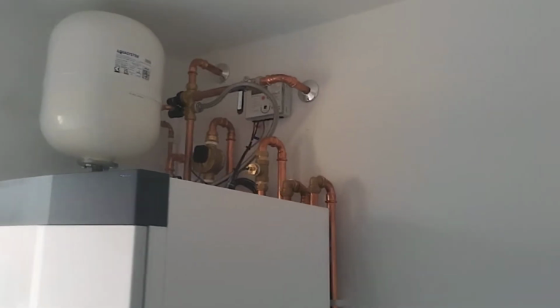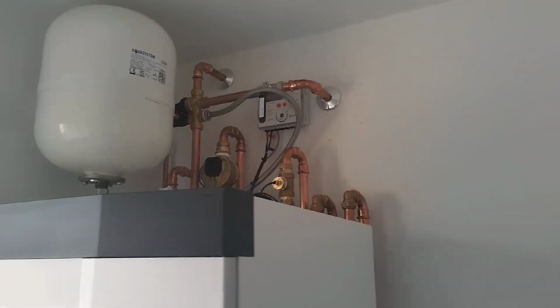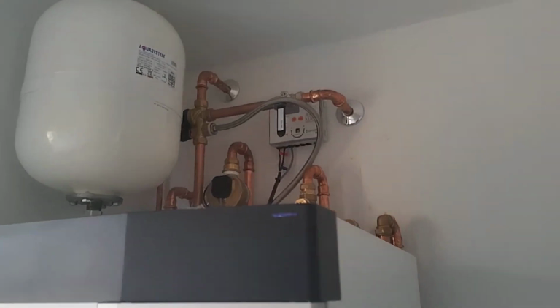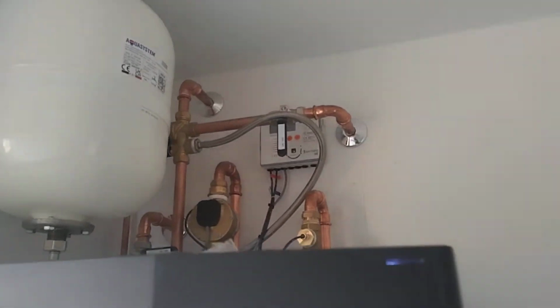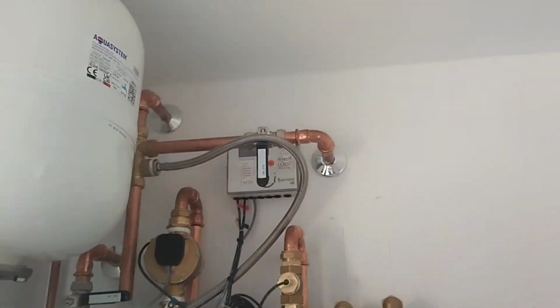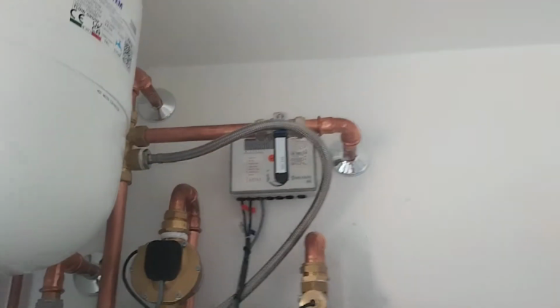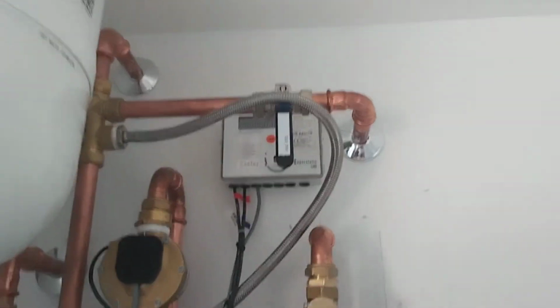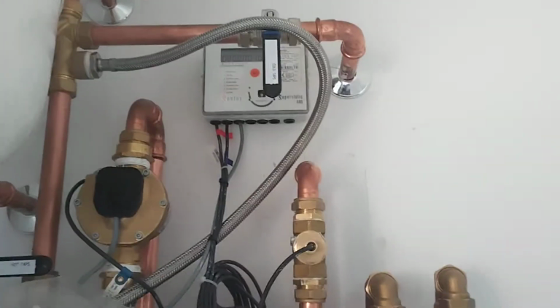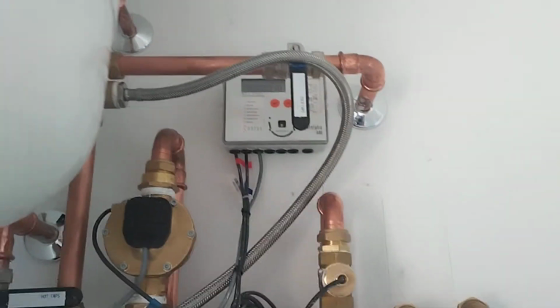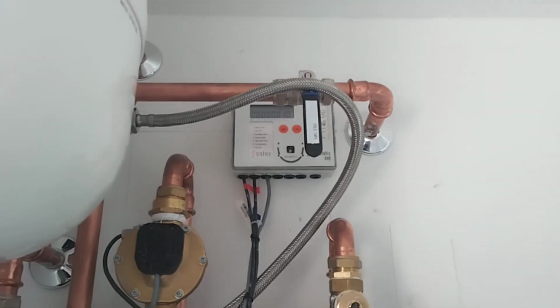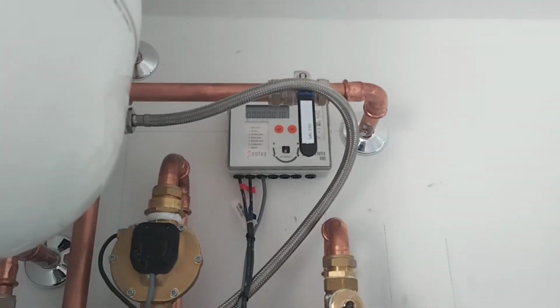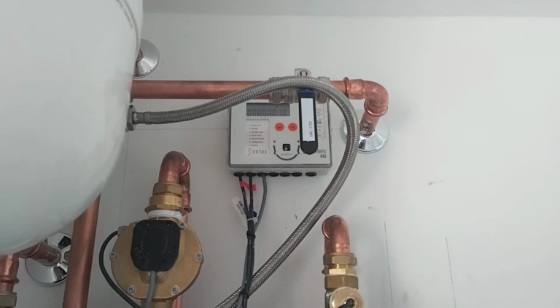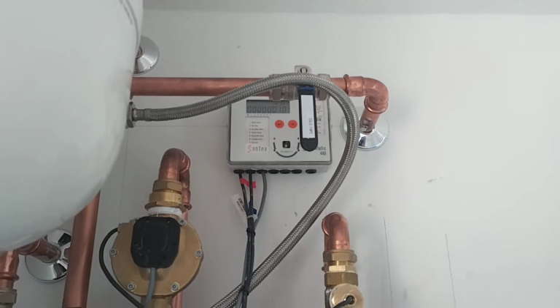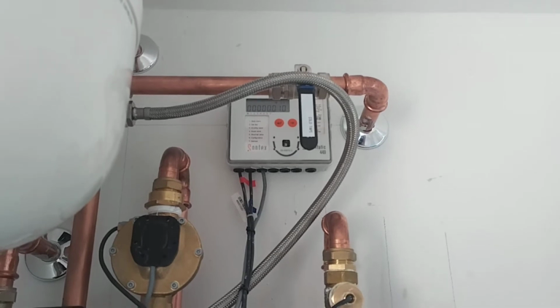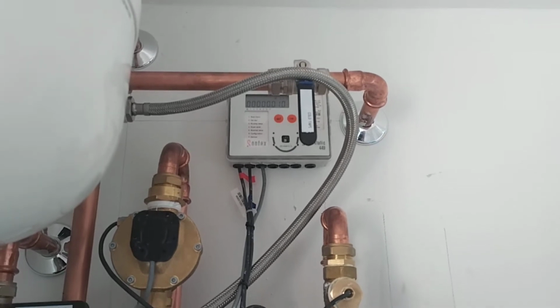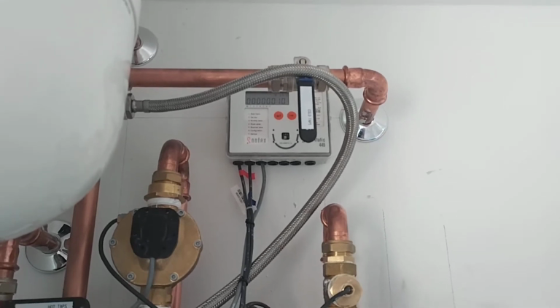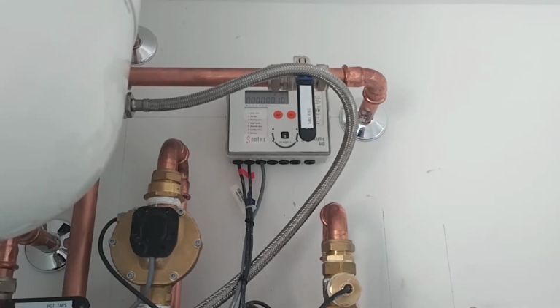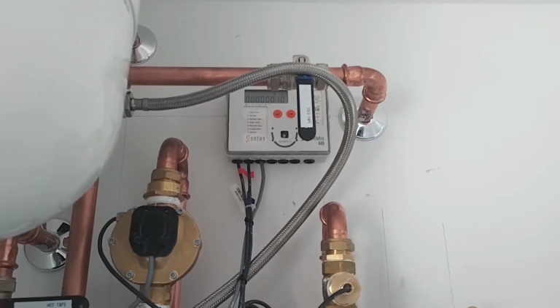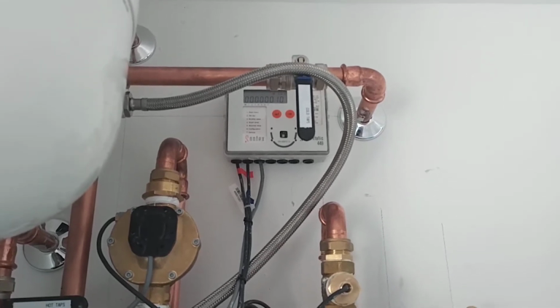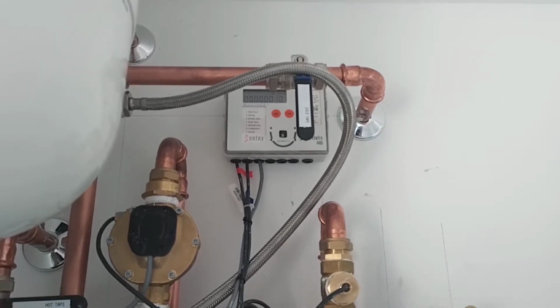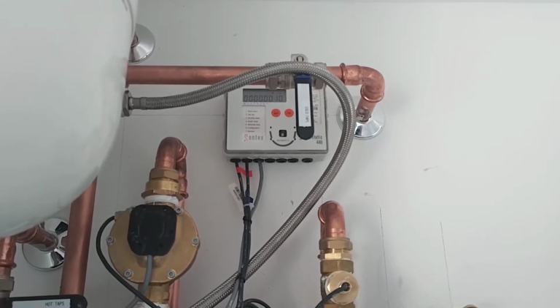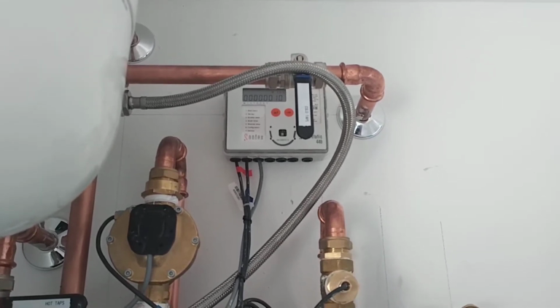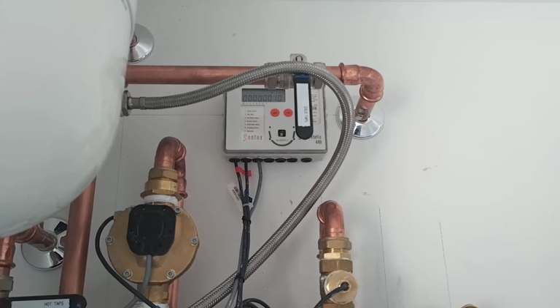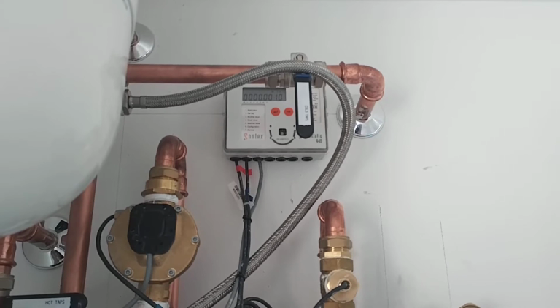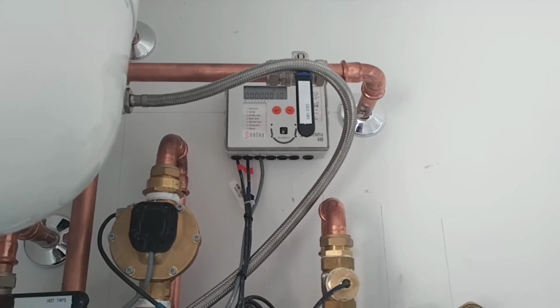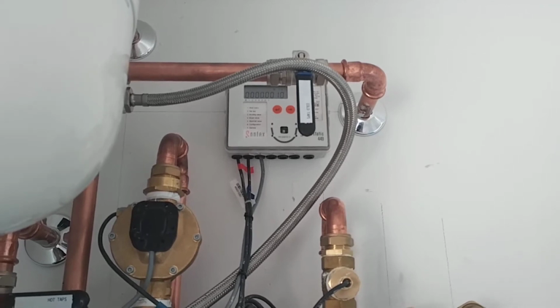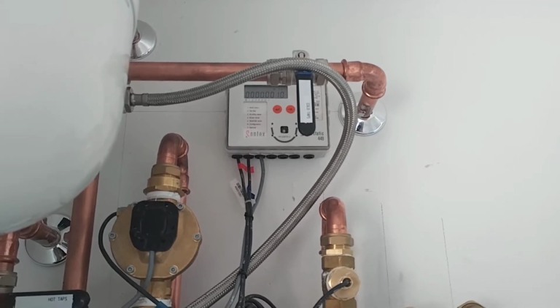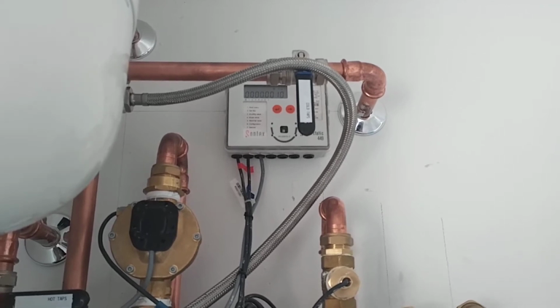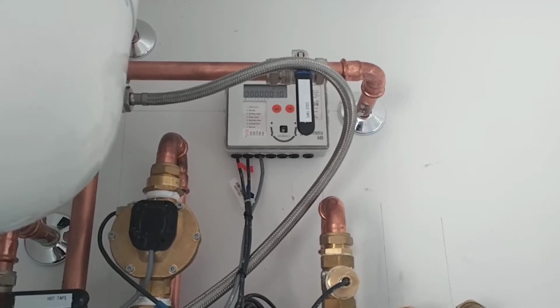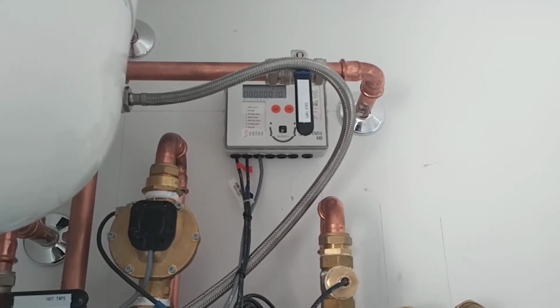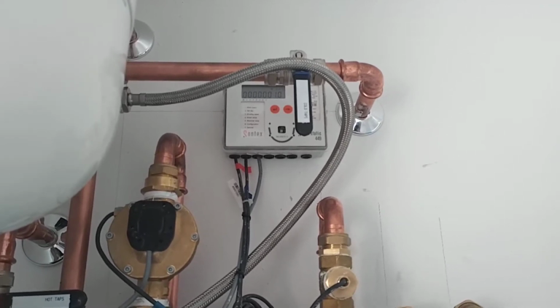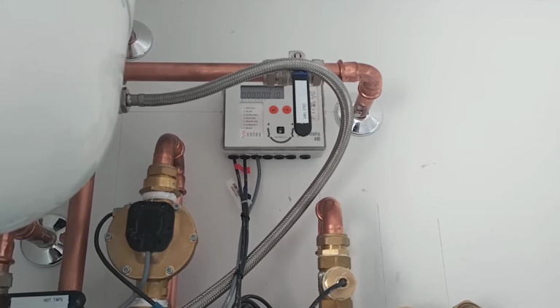That's our heat meter up there for our RHI — that's counting the kilowatts. At the moment we're heating up the hot water just to test it, so we've produced 10 kilowatt hours of heat.